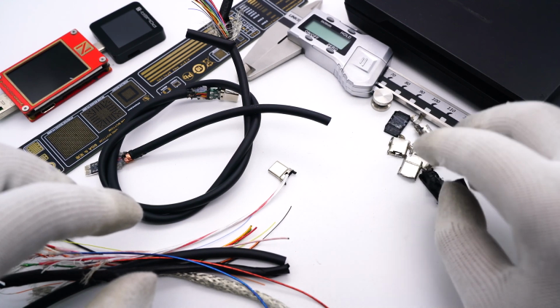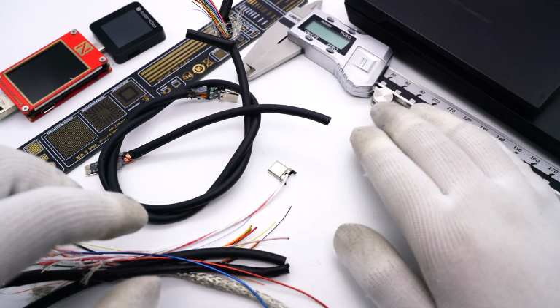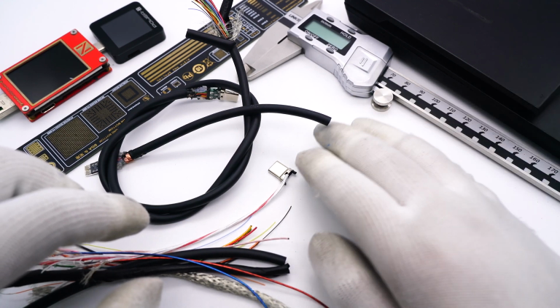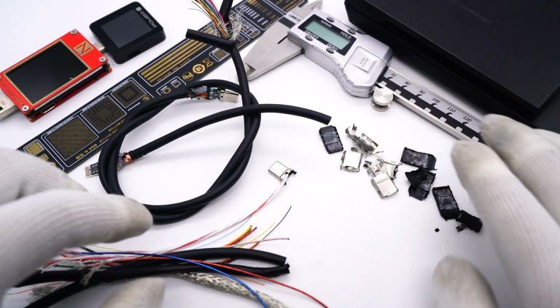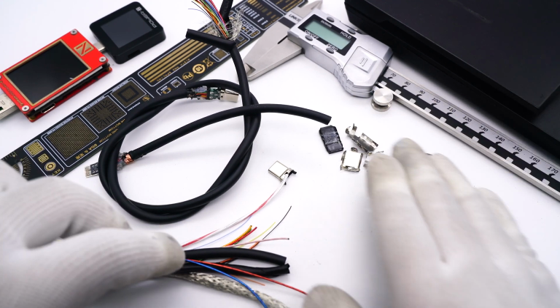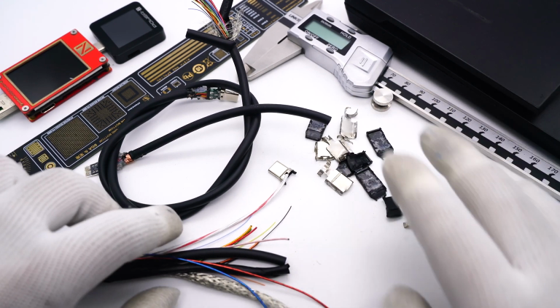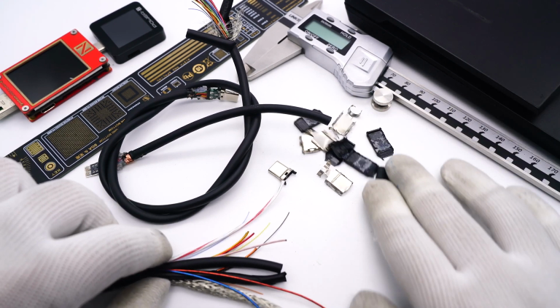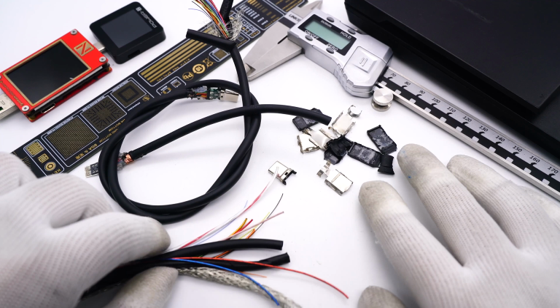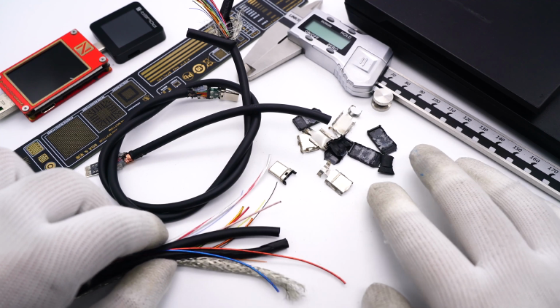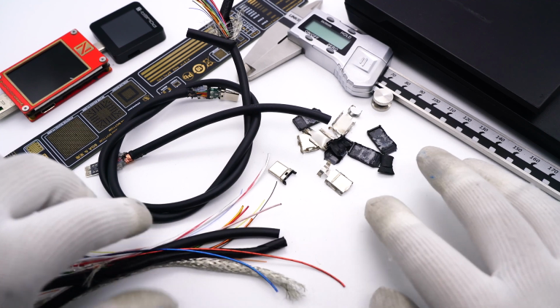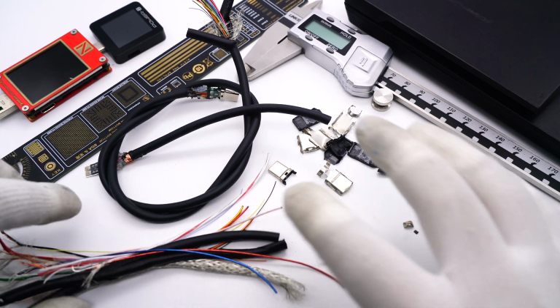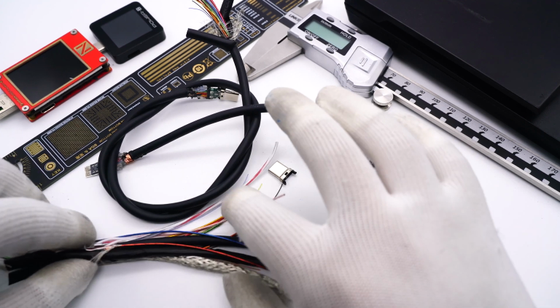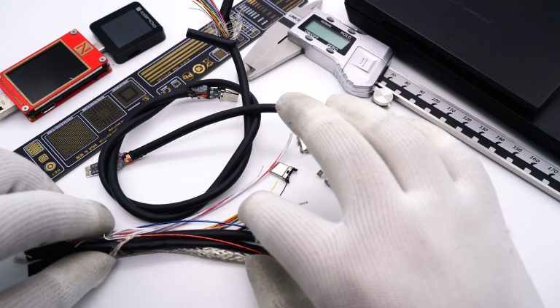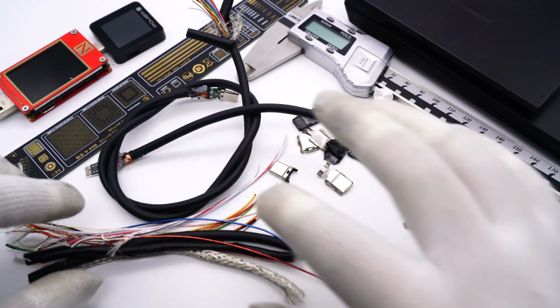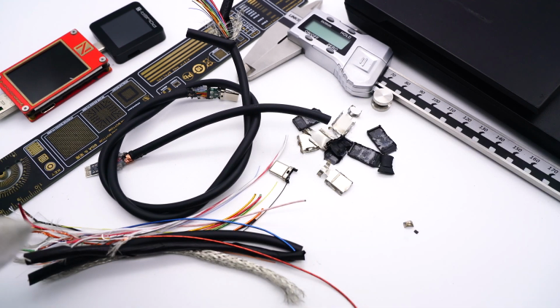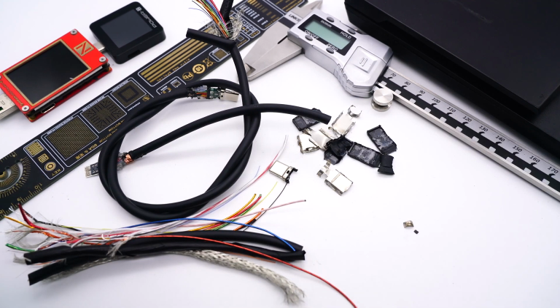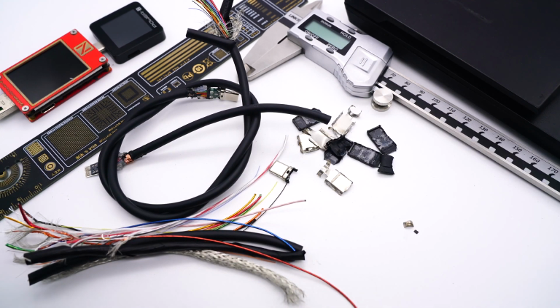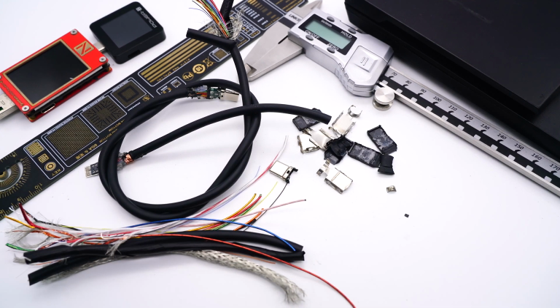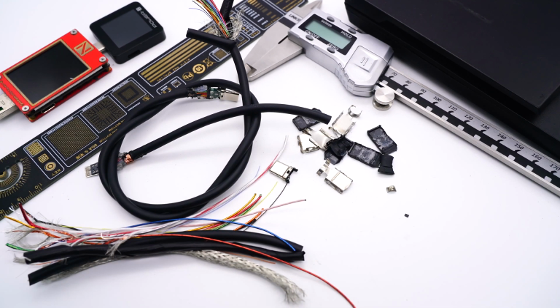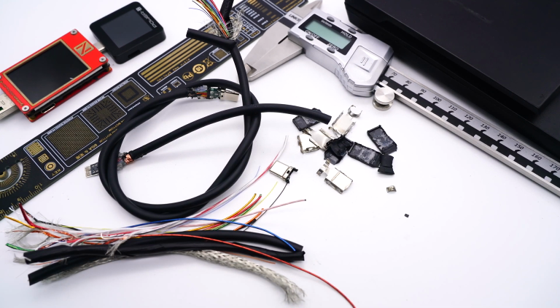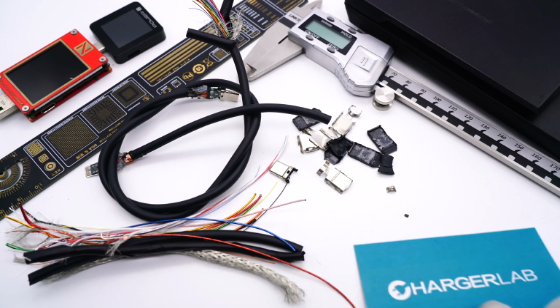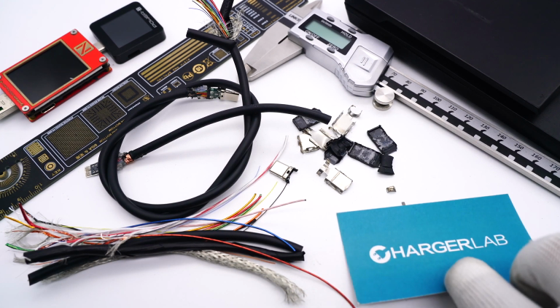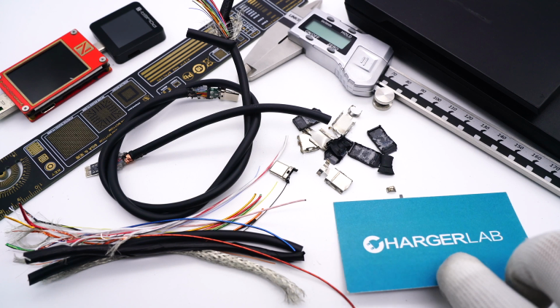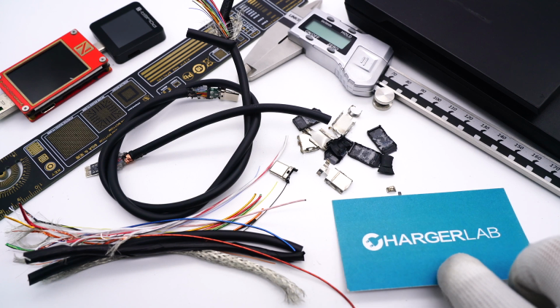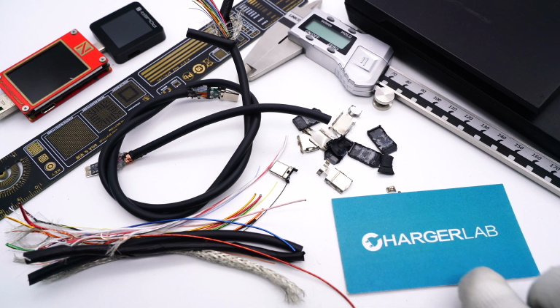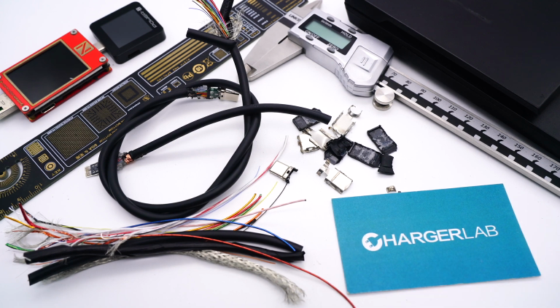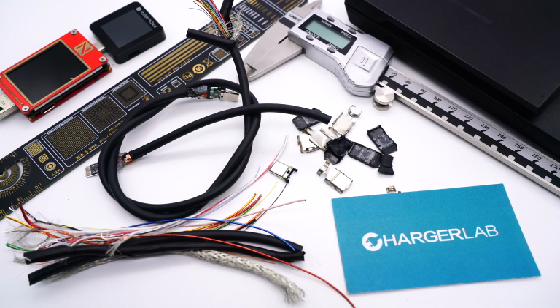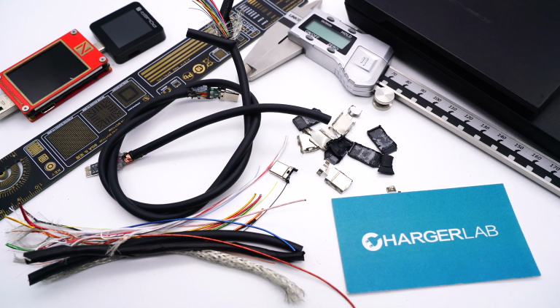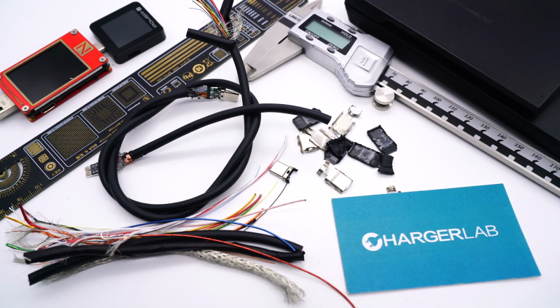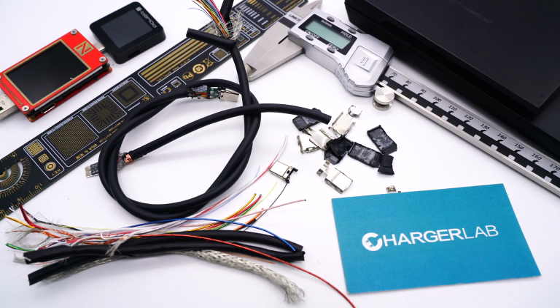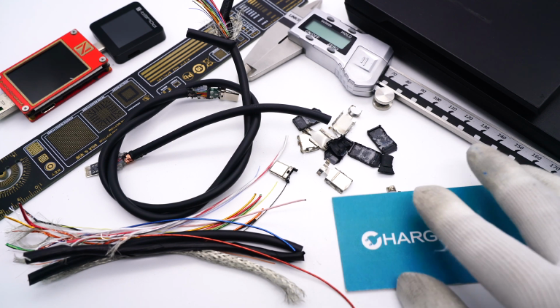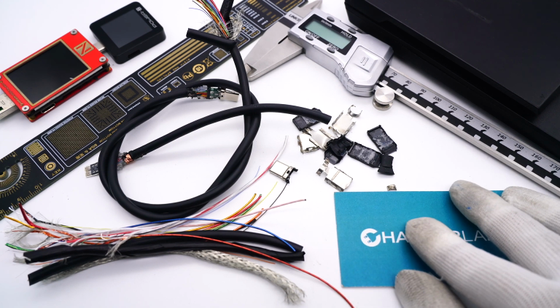That's all for today's video. You can also click the corners to view other teardown videos of Thunderbolt 4 cables. Please drop a like, leave your comments, and subscribe to us. I'll catch you guys in the next video.